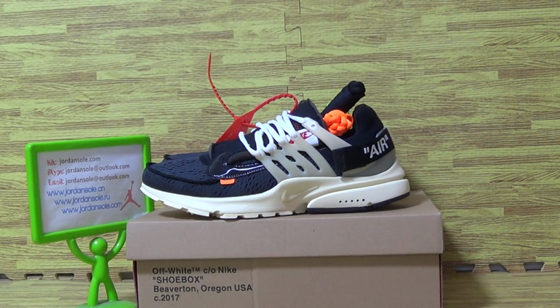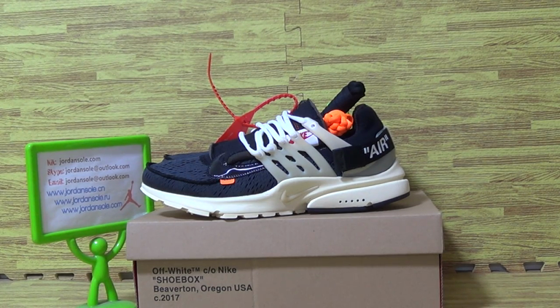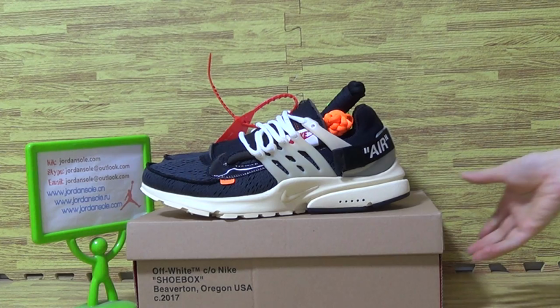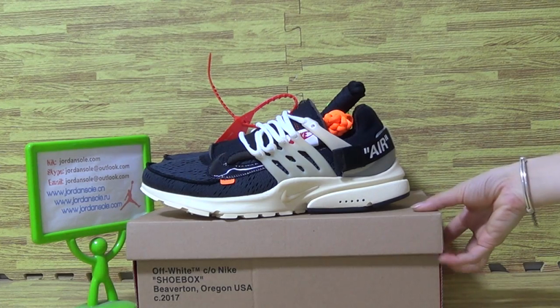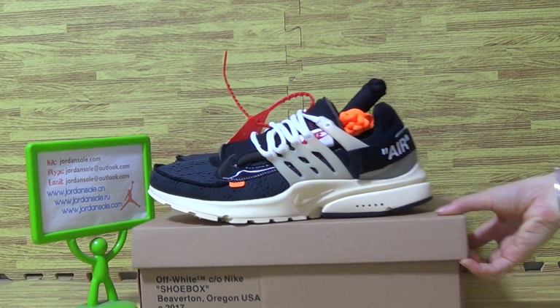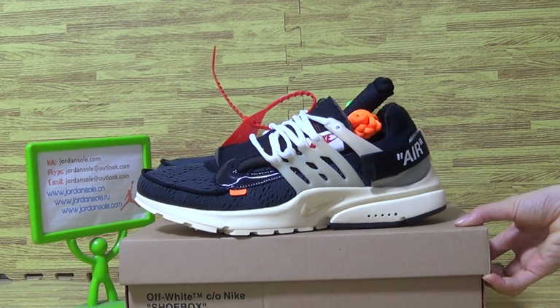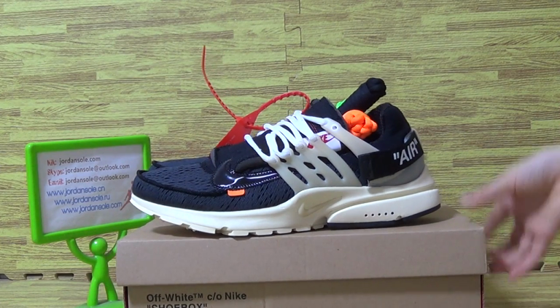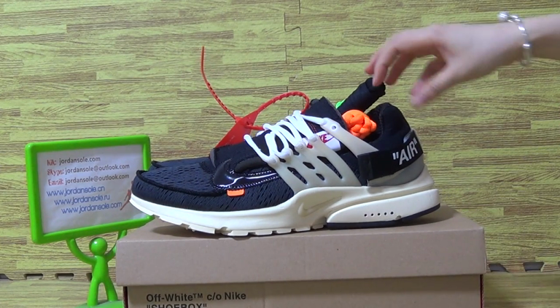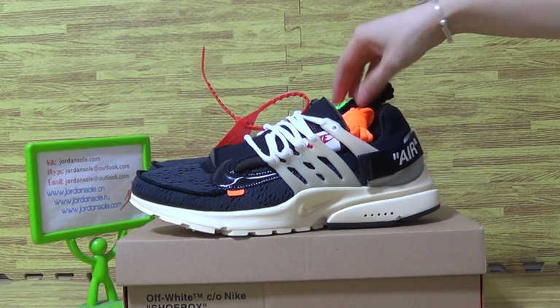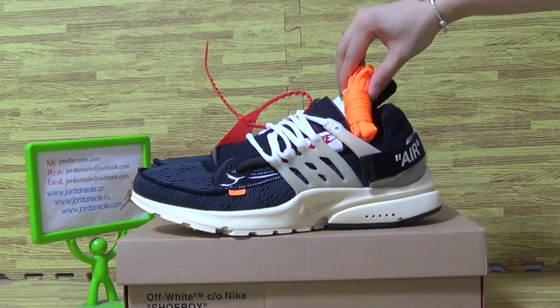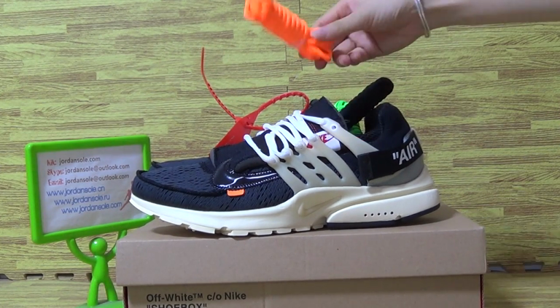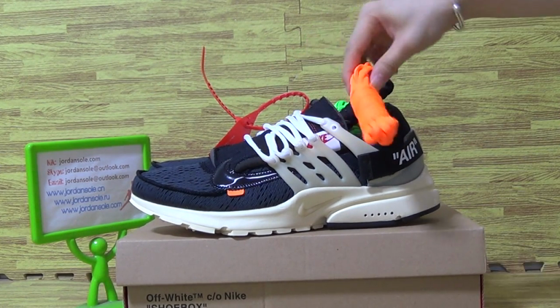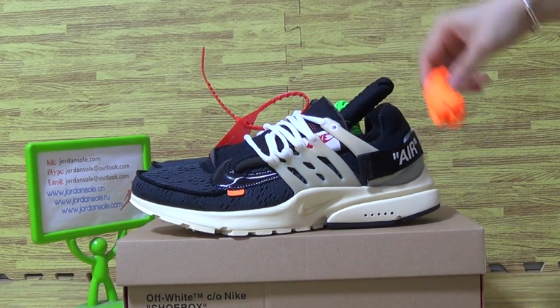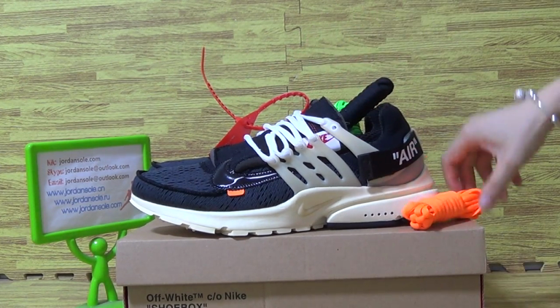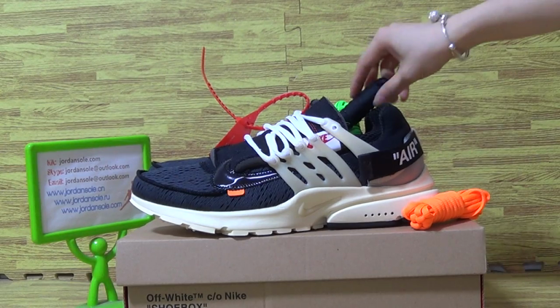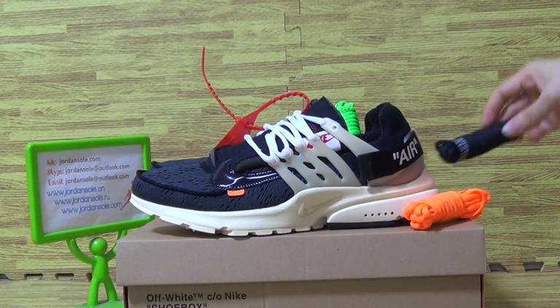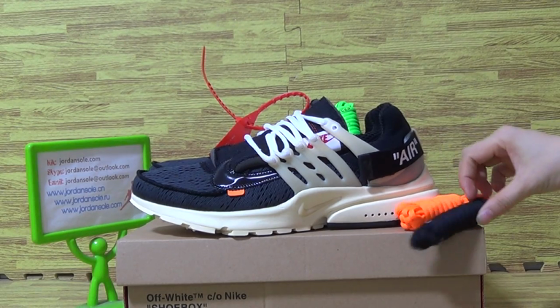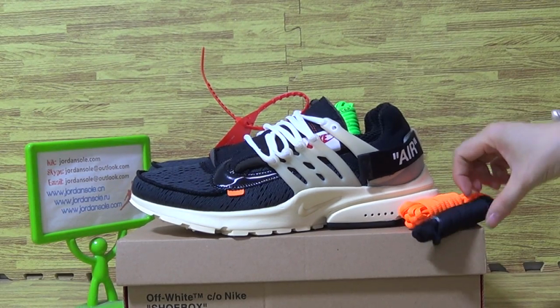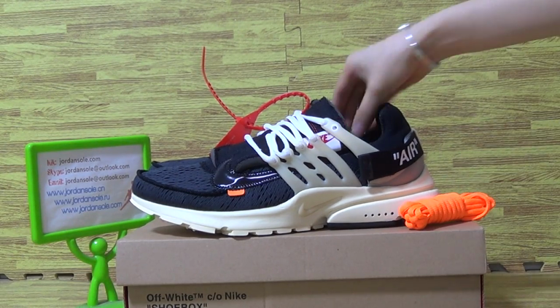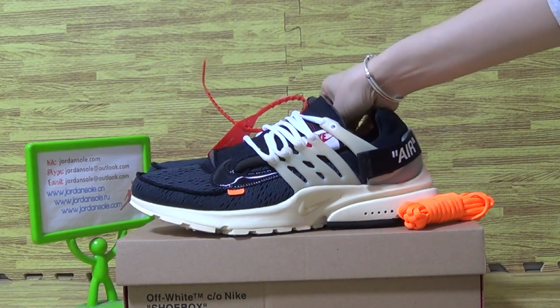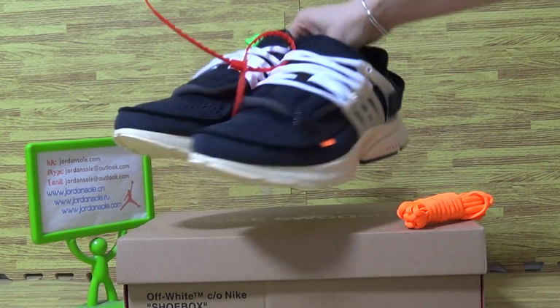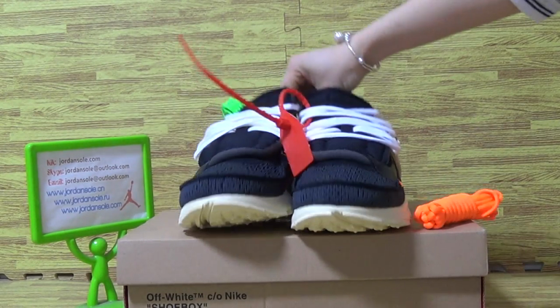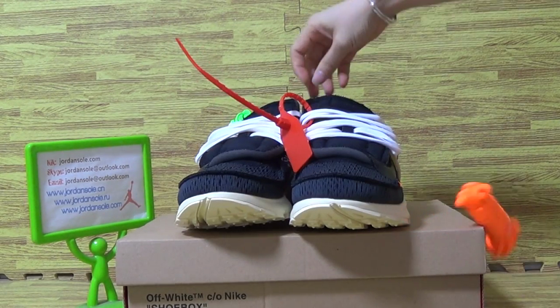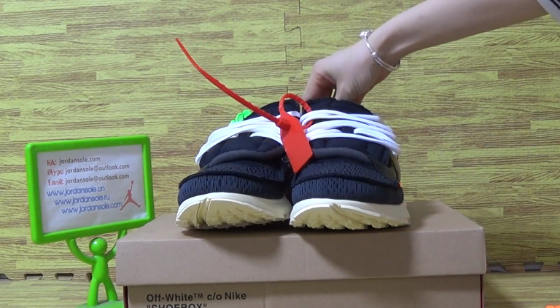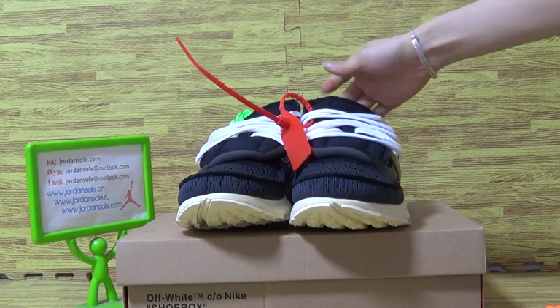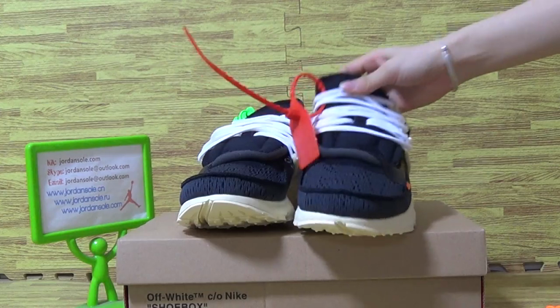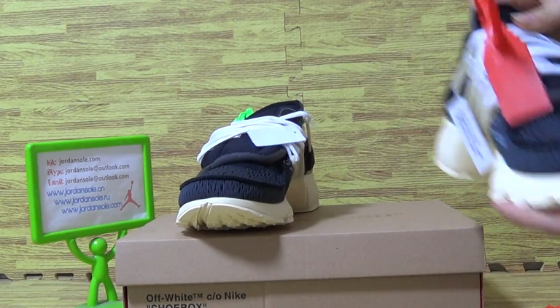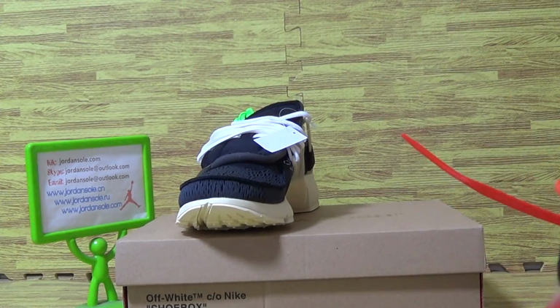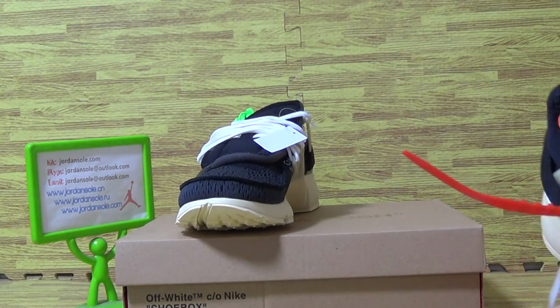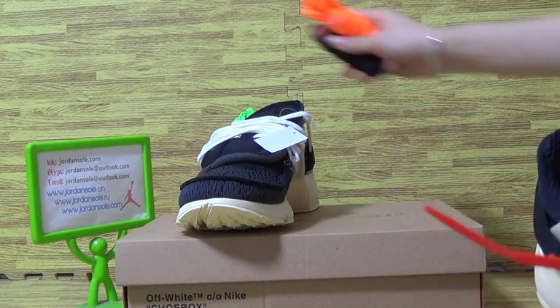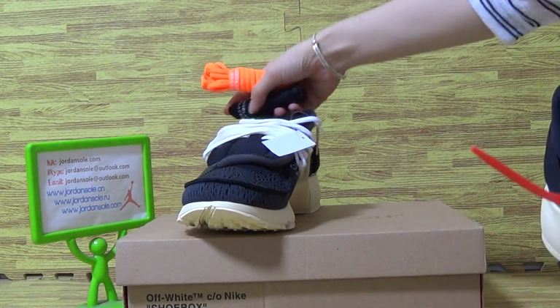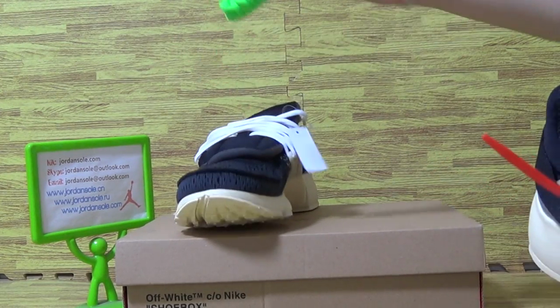I will introduce you this one — Nike Aircraft is the shoes we got today. You can see this one comes with three pairs of shoes.